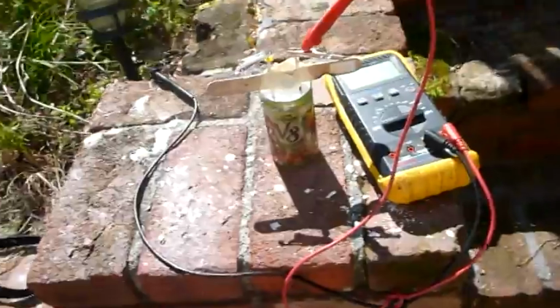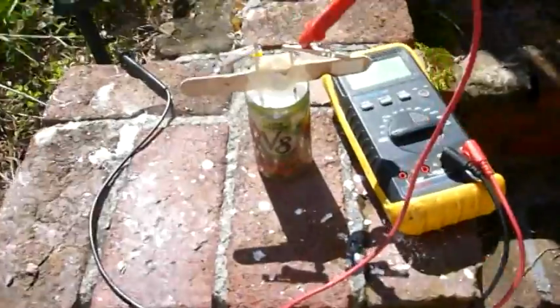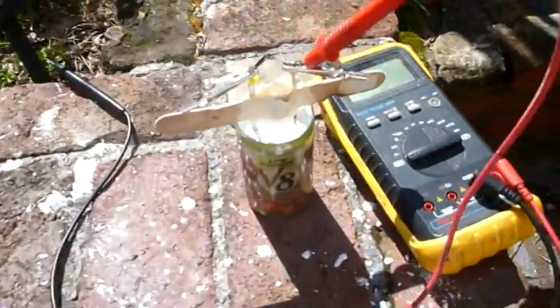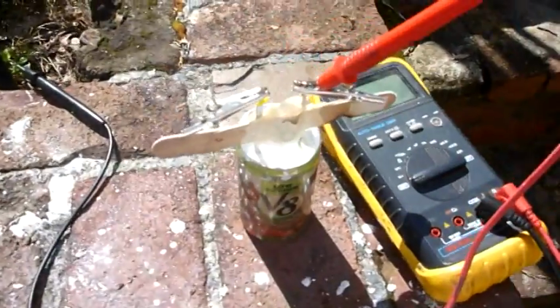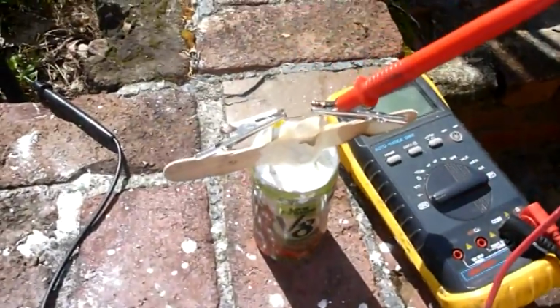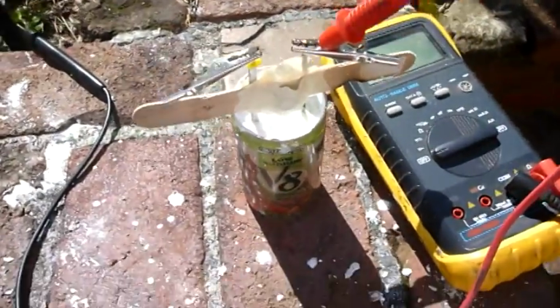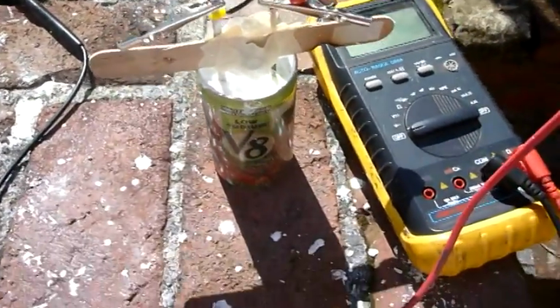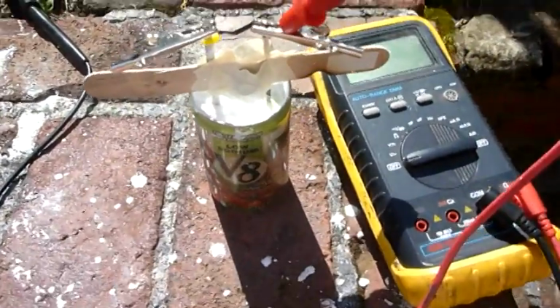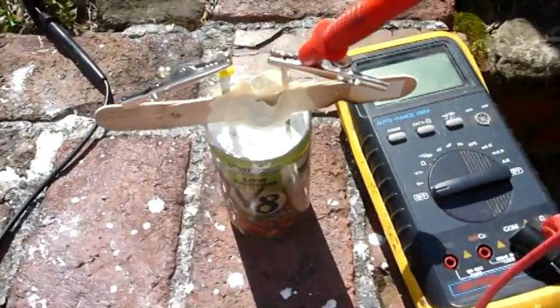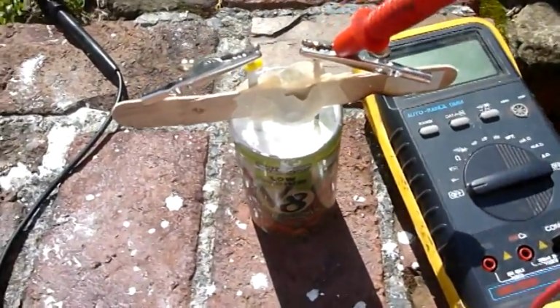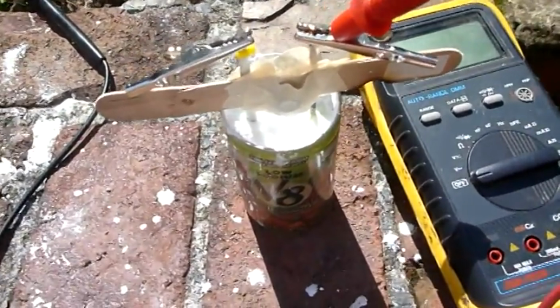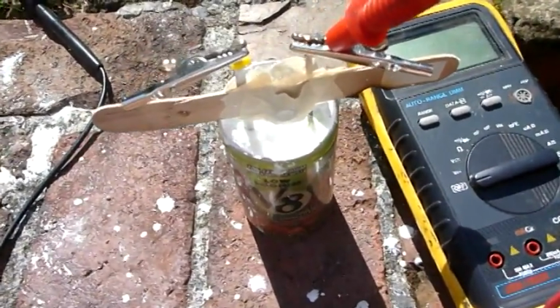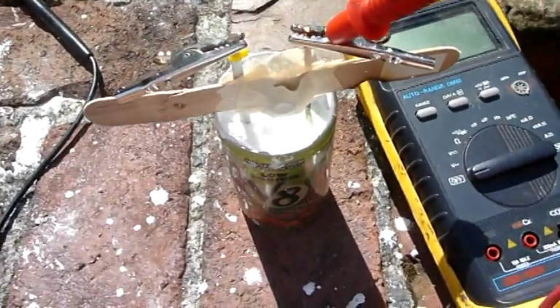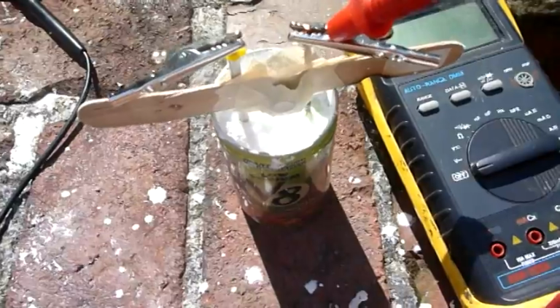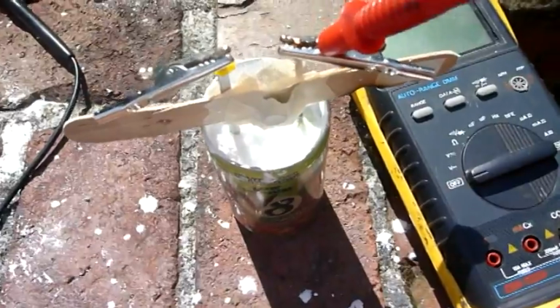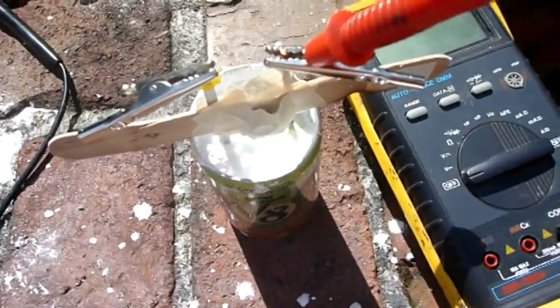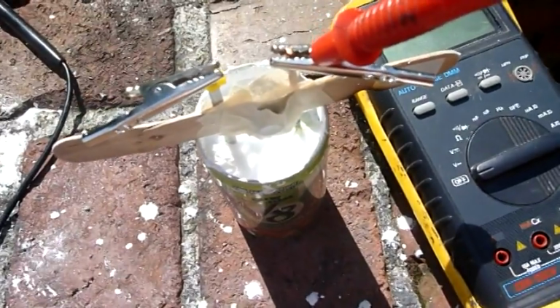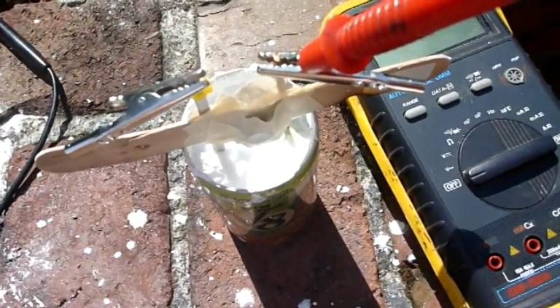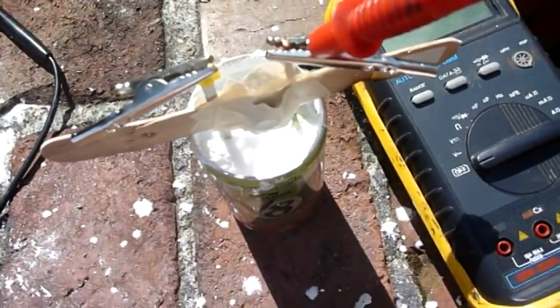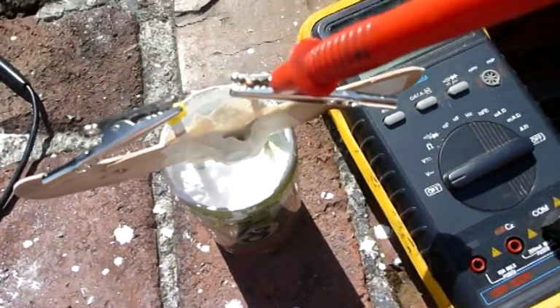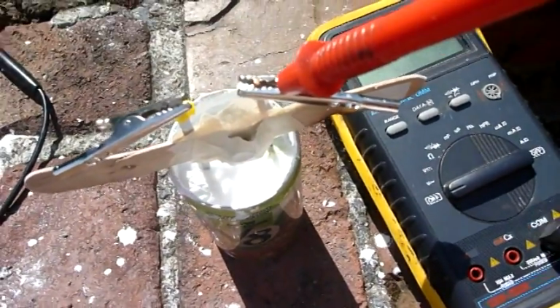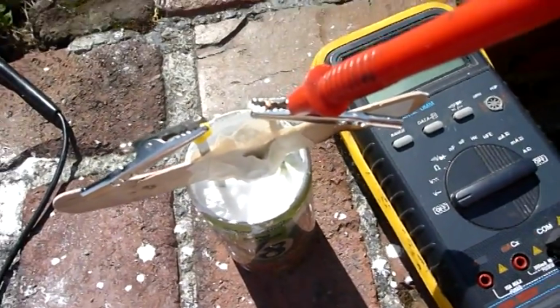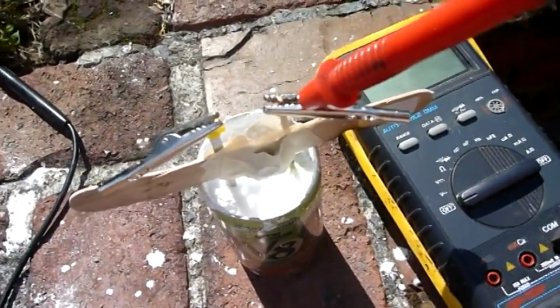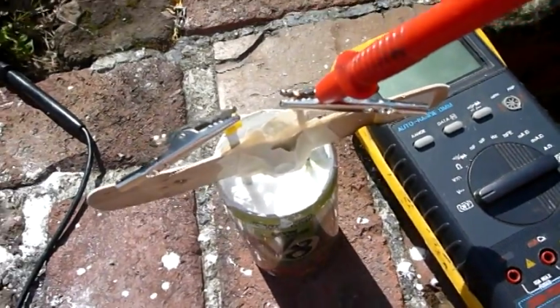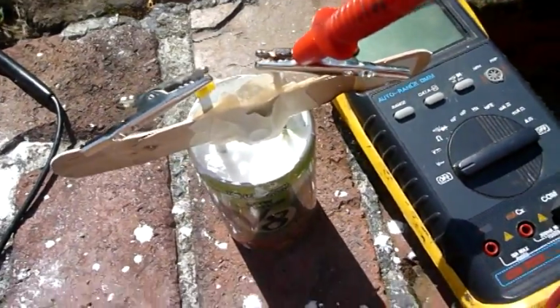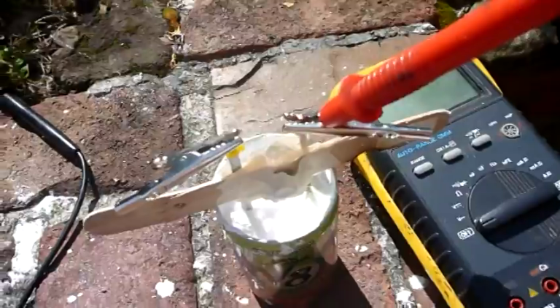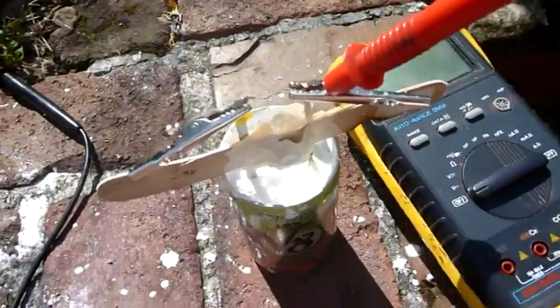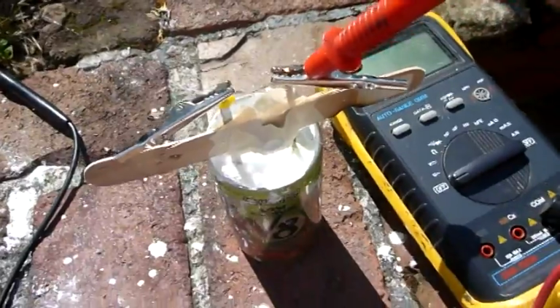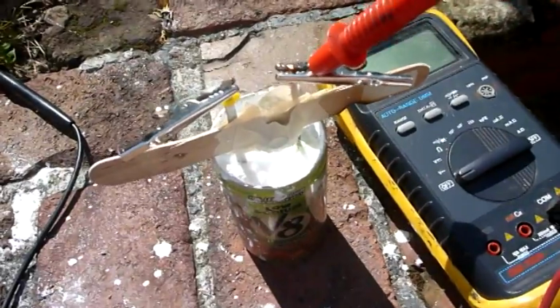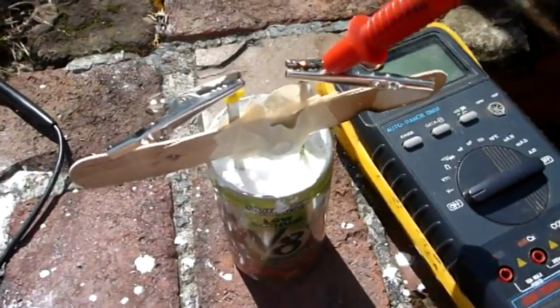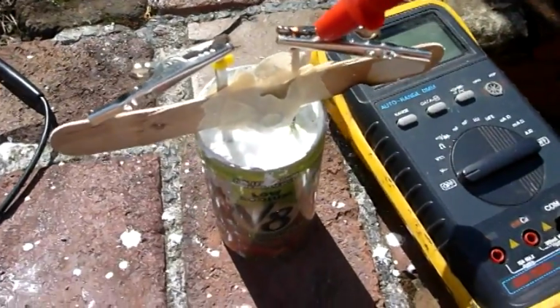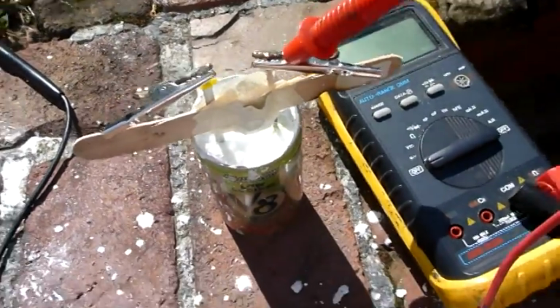After your mixture cools, you get something that looks like this. I let this thing cool for many hours — probably about six hours — so I'm actually filming the next day.